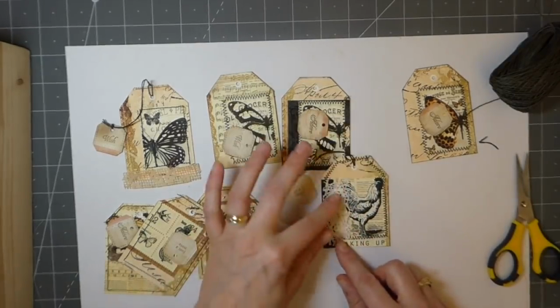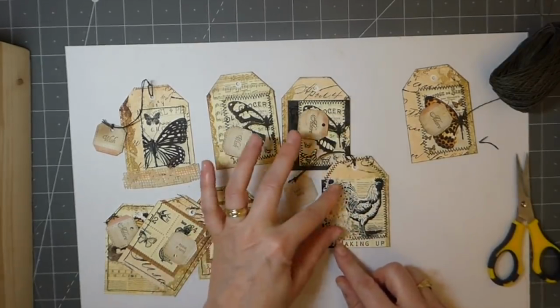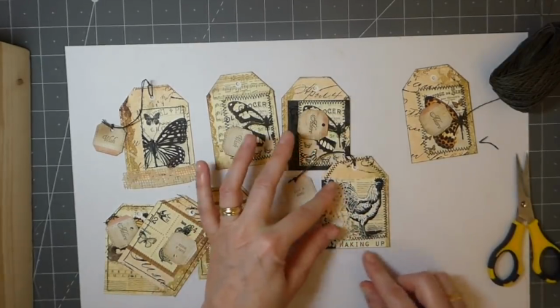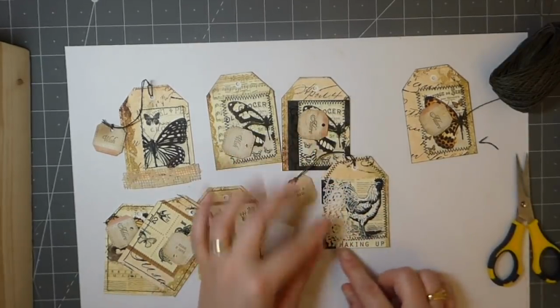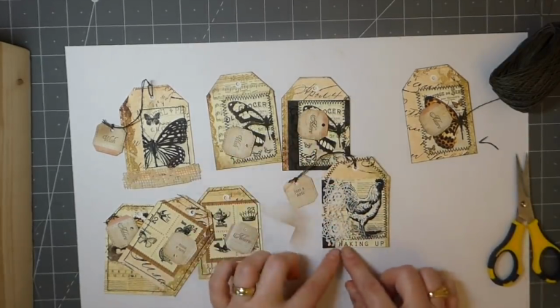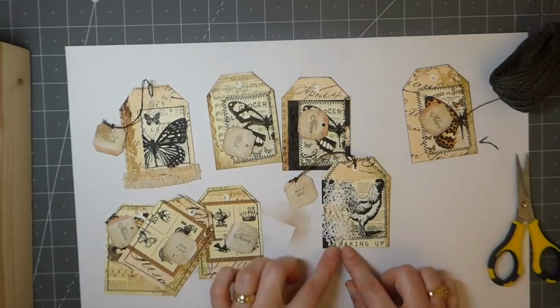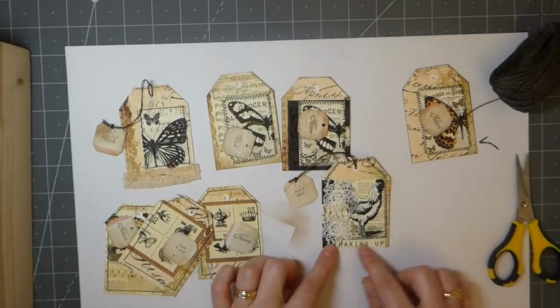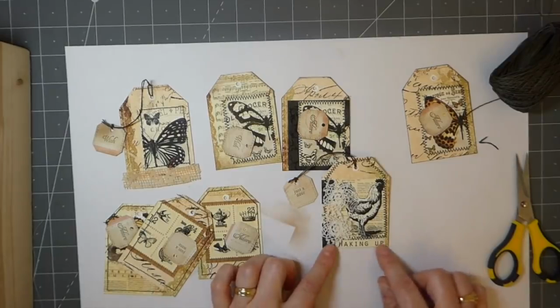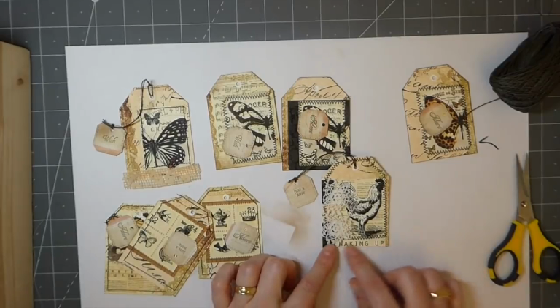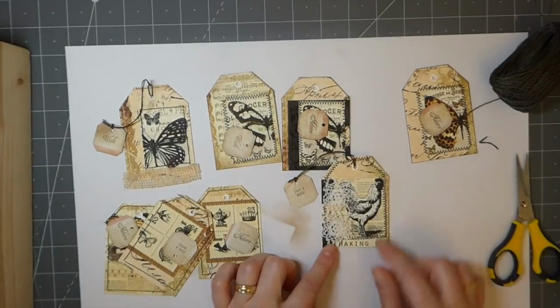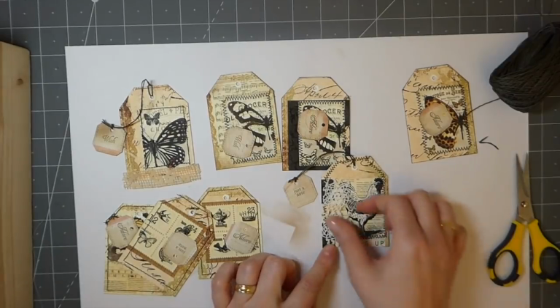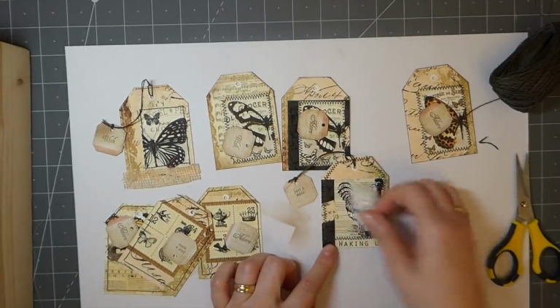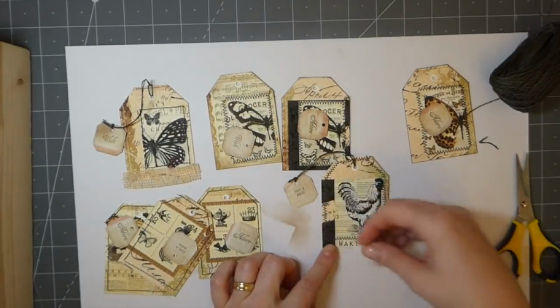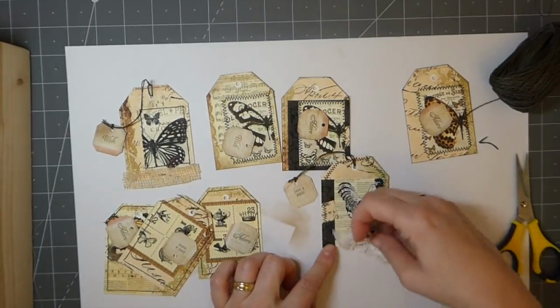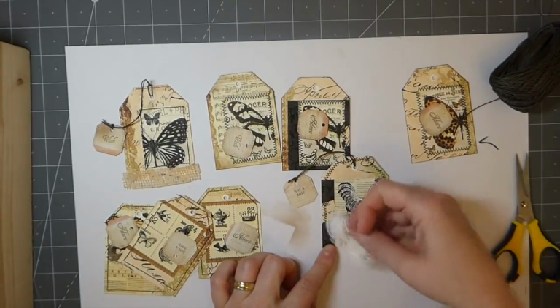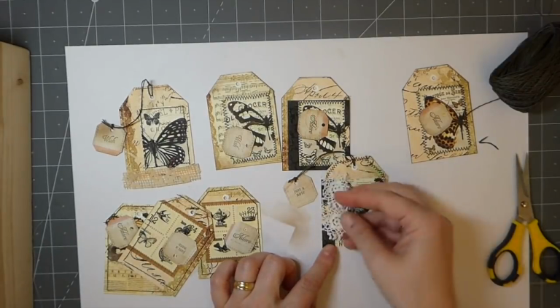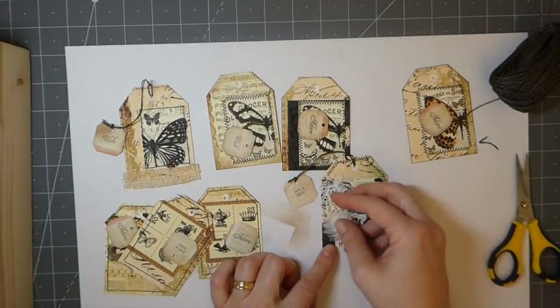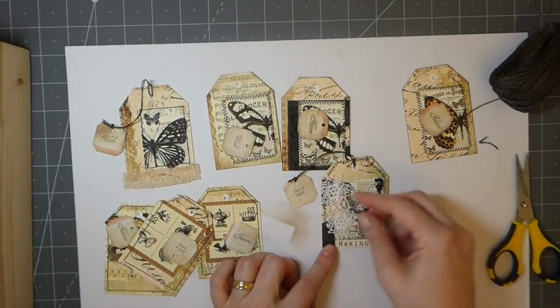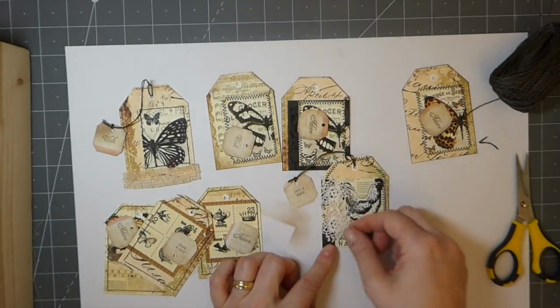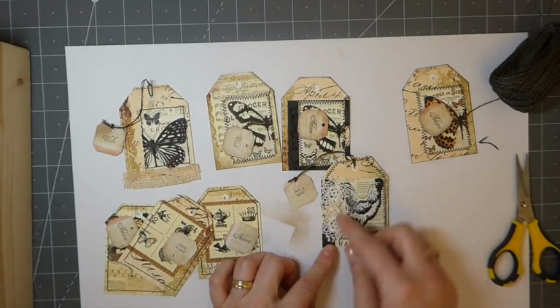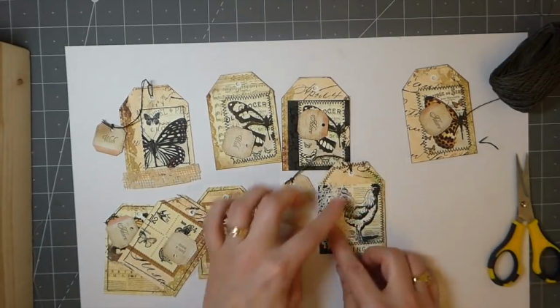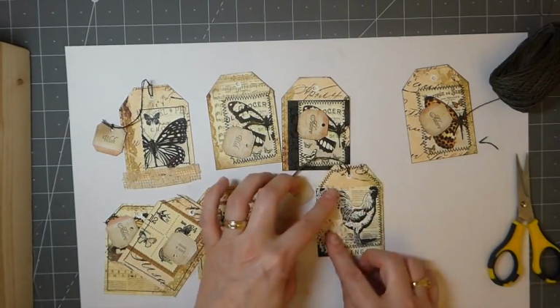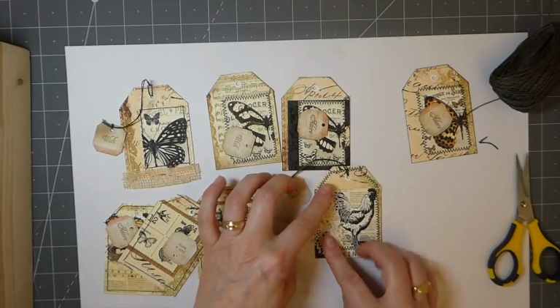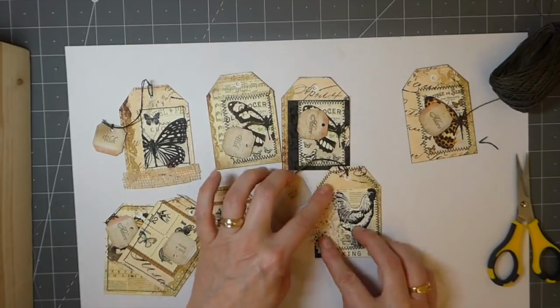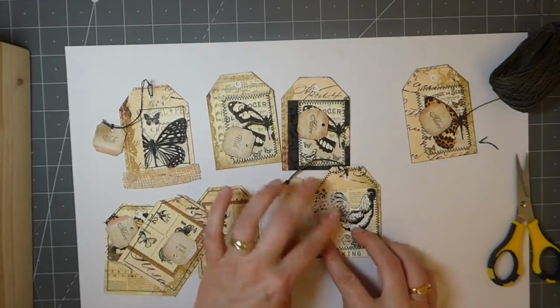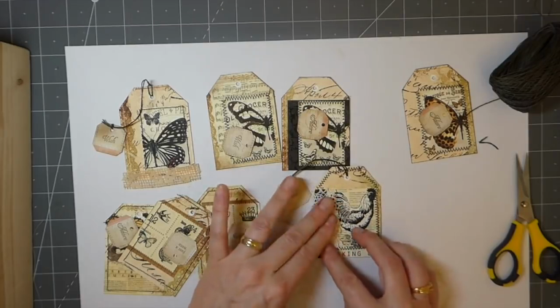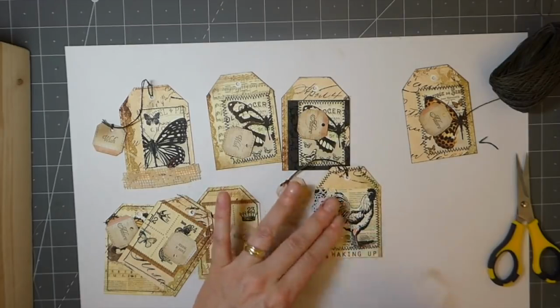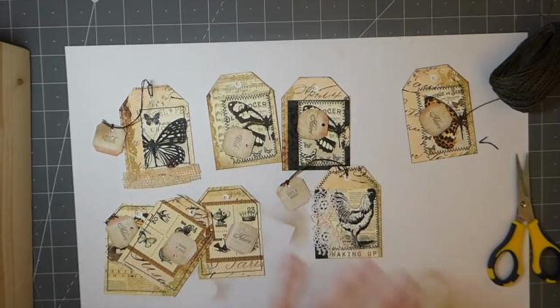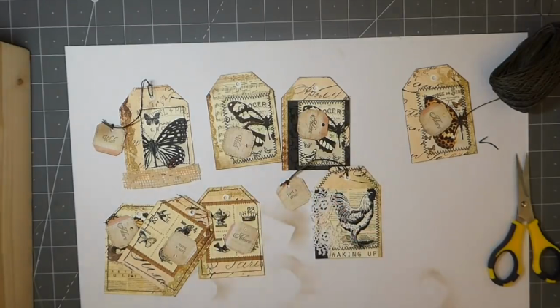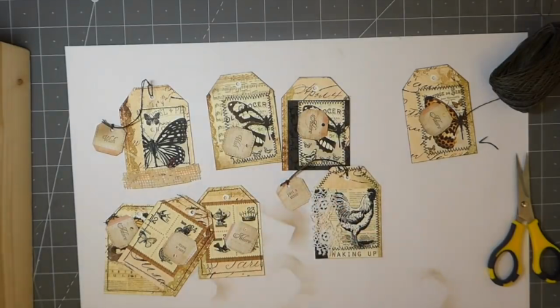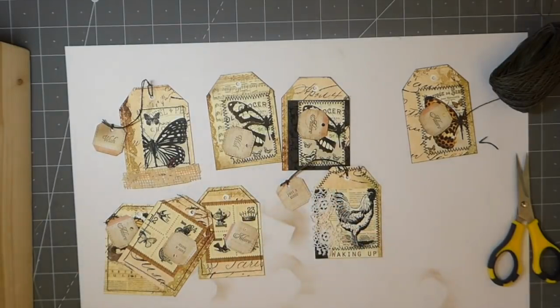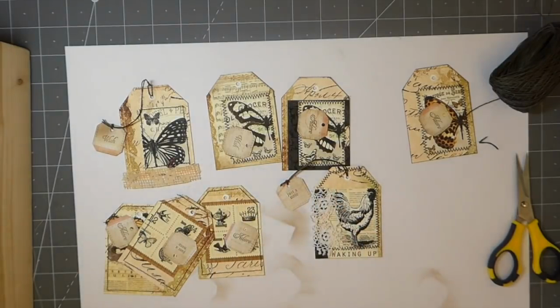I think for this one, because I don't want to cover up the image with the lace, I'm just going to put it here where there's kind of a little blank space.